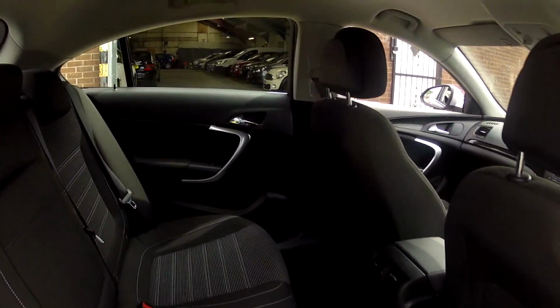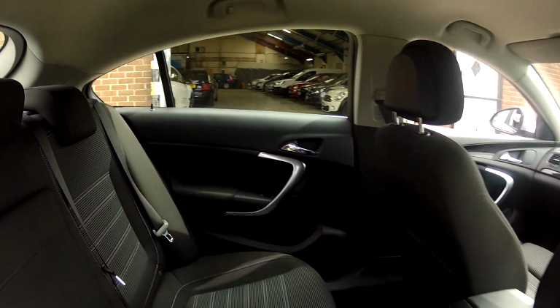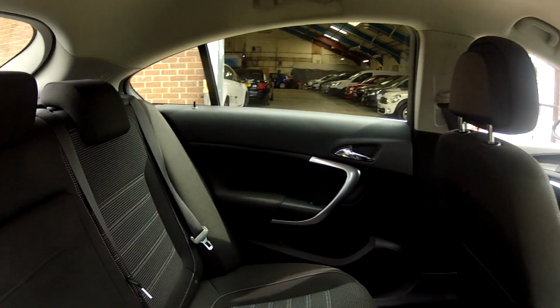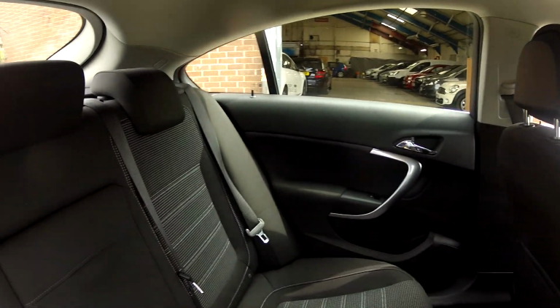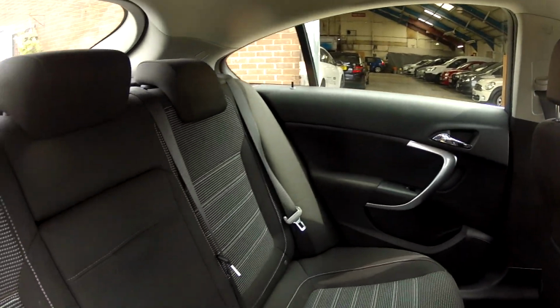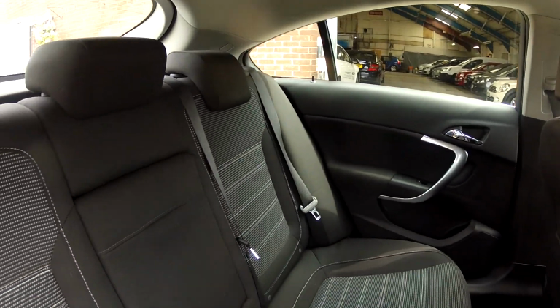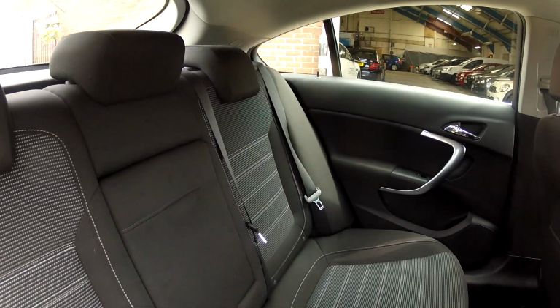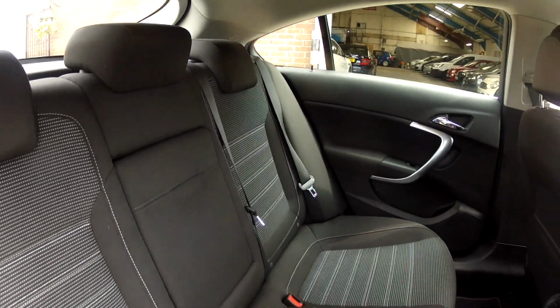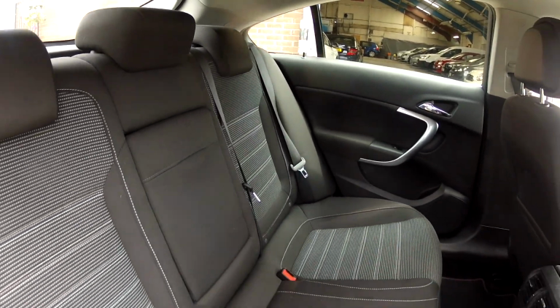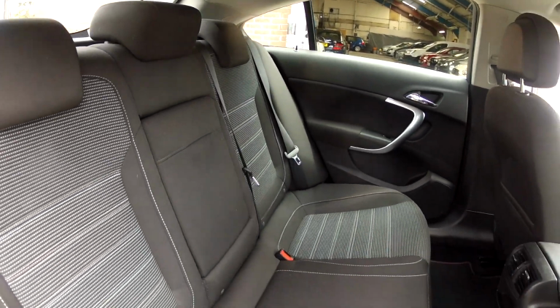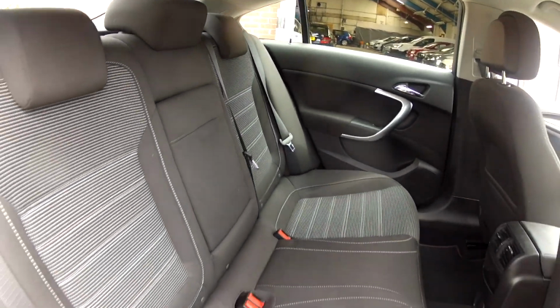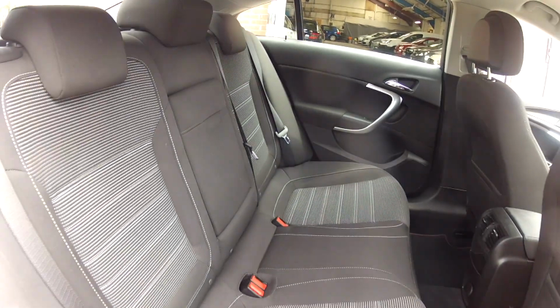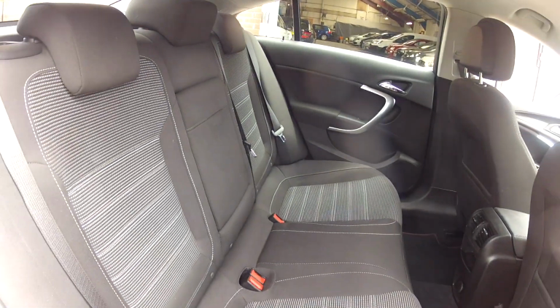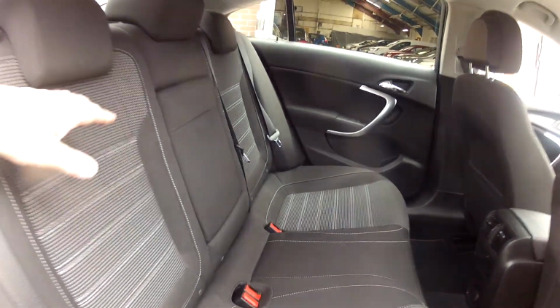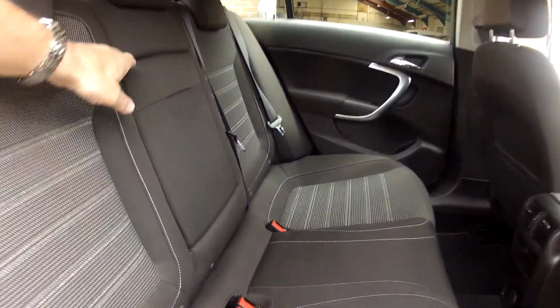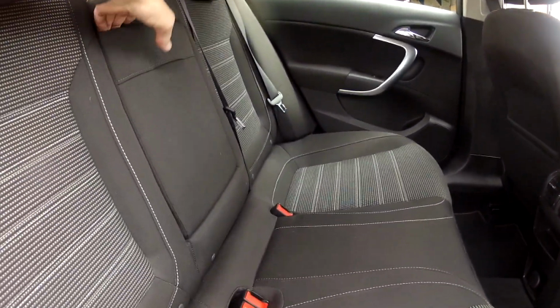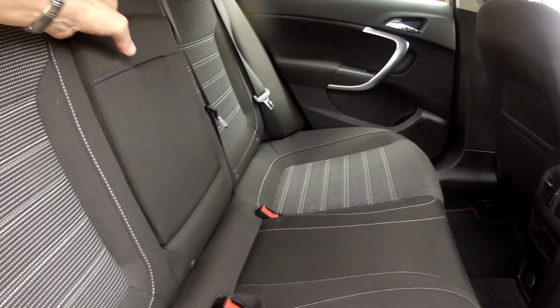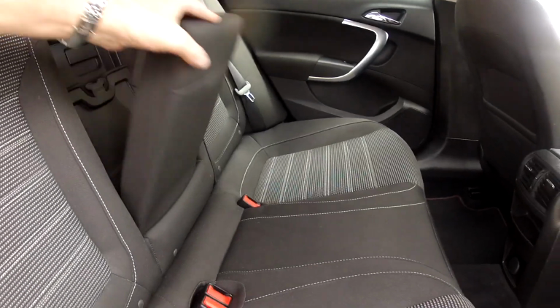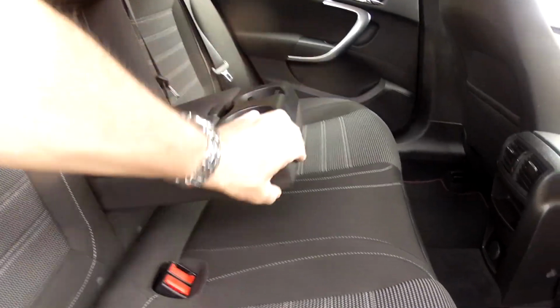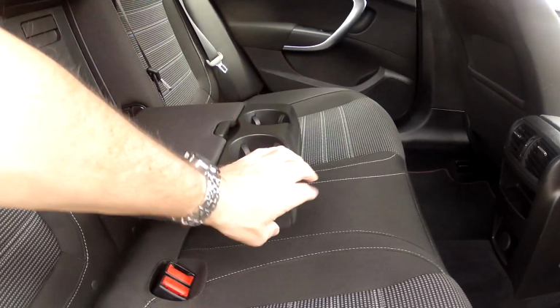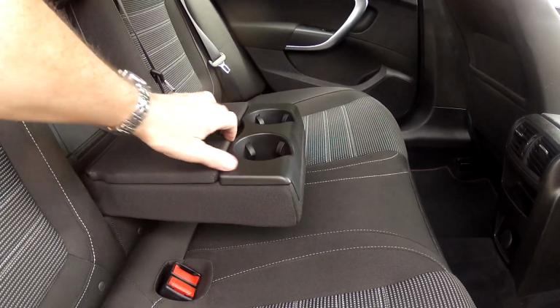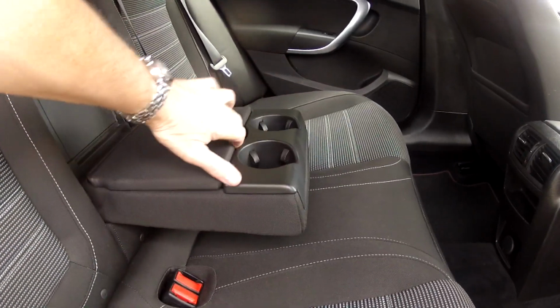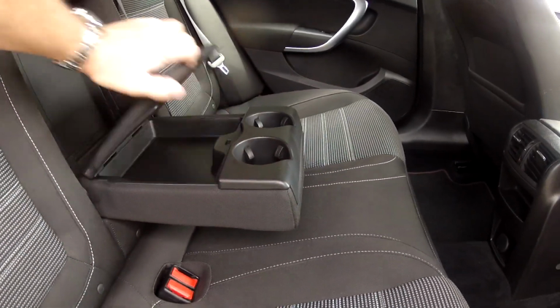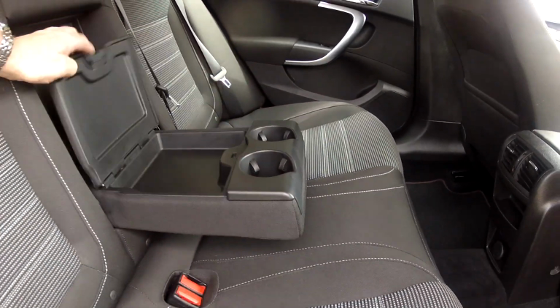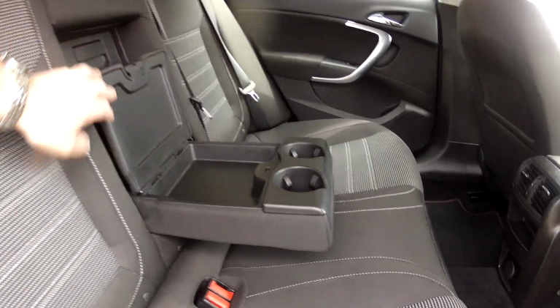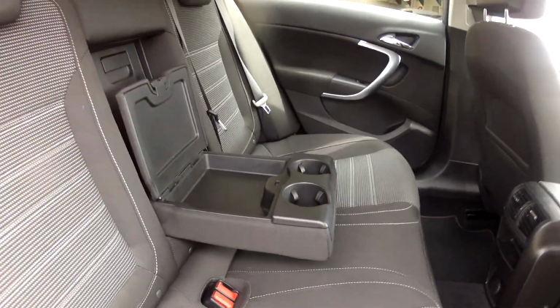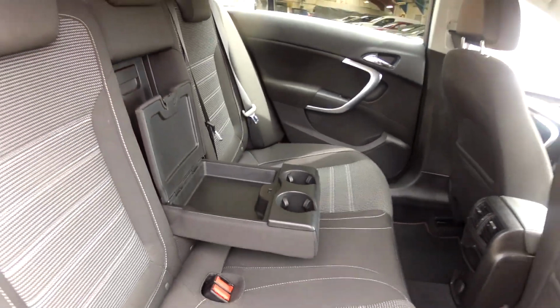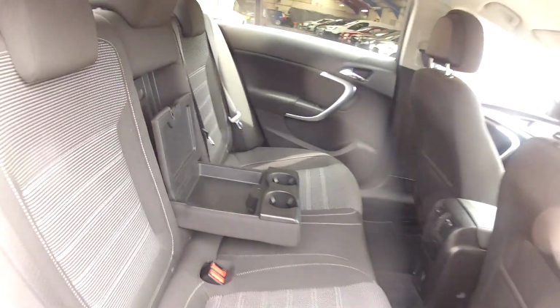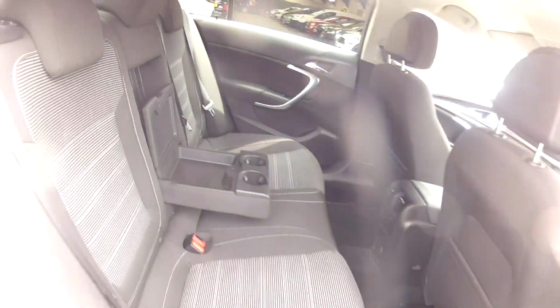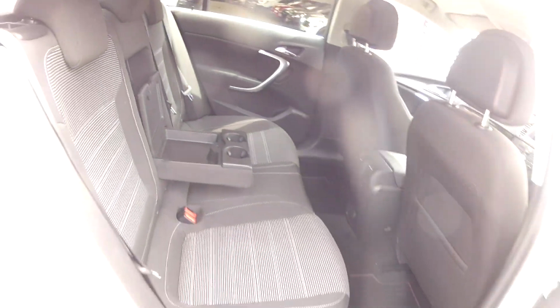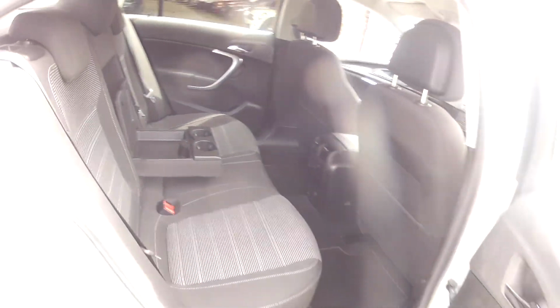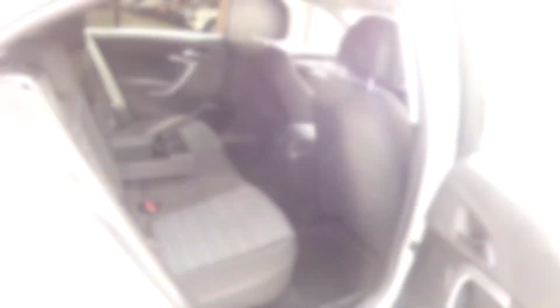In the back of the car it's pretty much the same story — two-tone charcoal on grey with three seatbelts, so five in comfort. You also have a centre armrest with an oddments tray and cup holders built in.